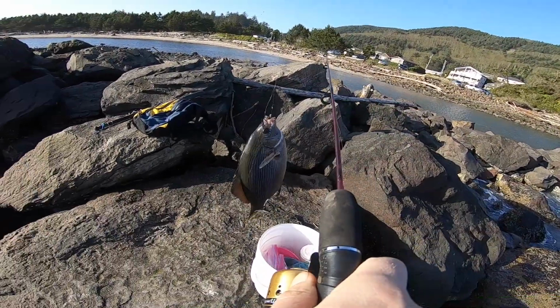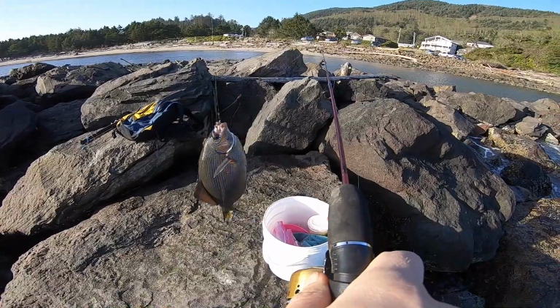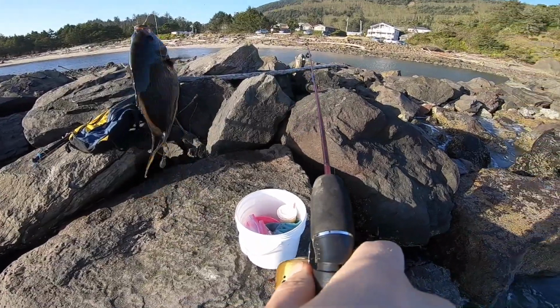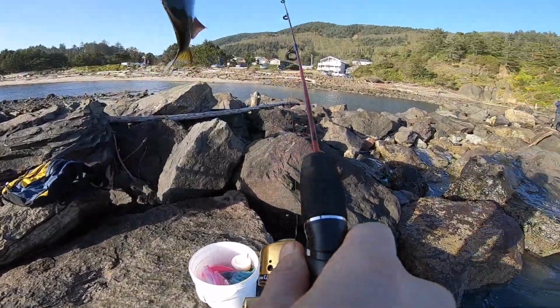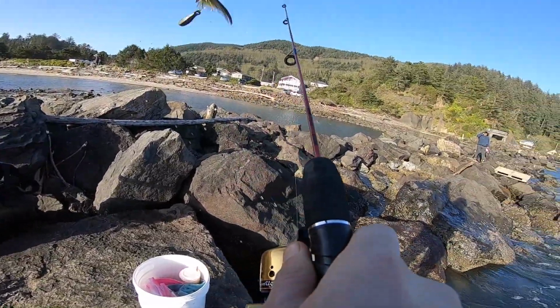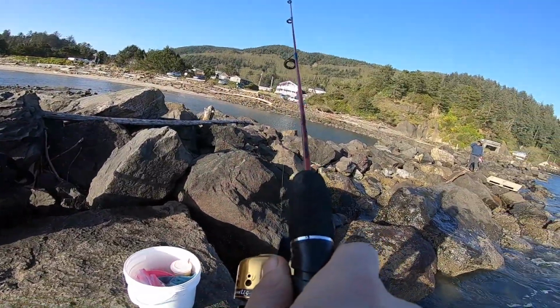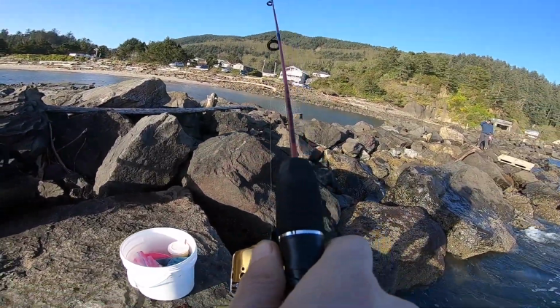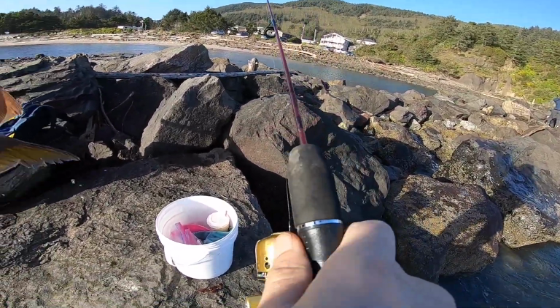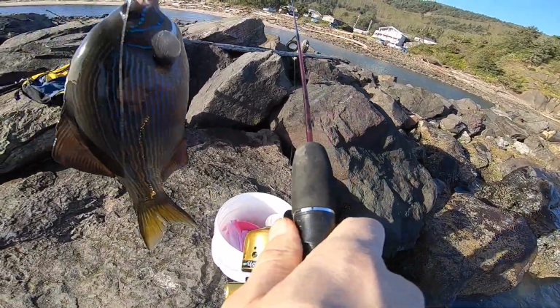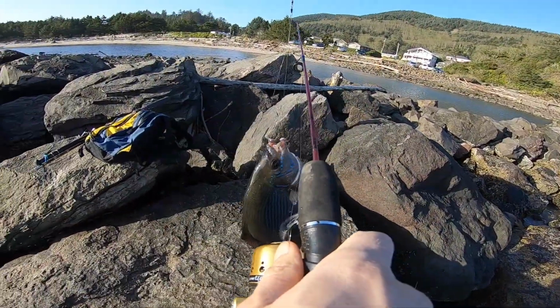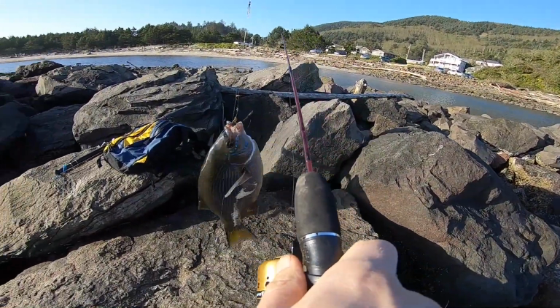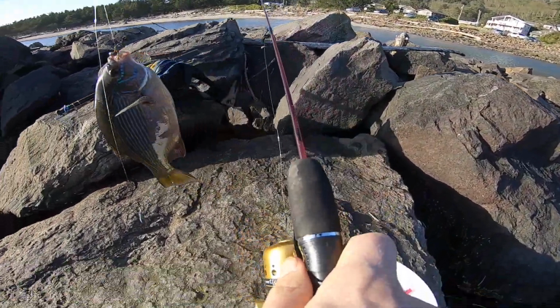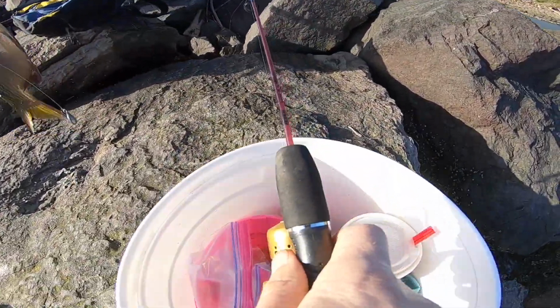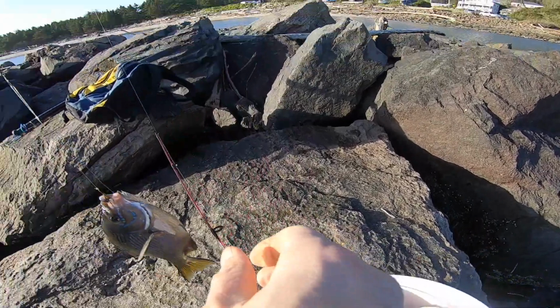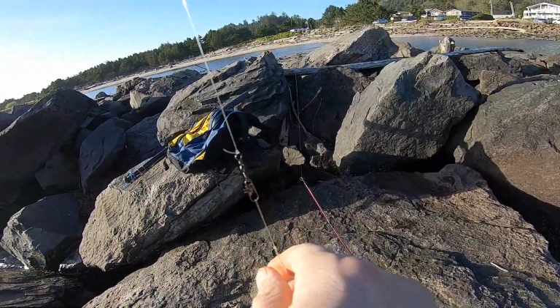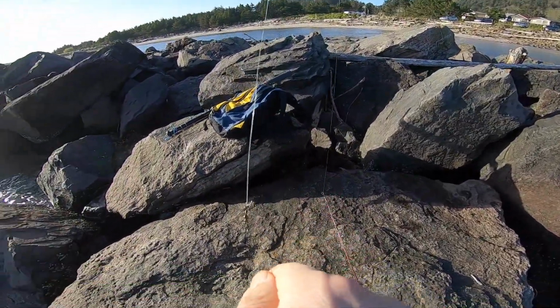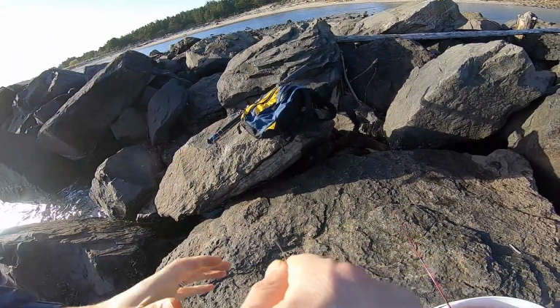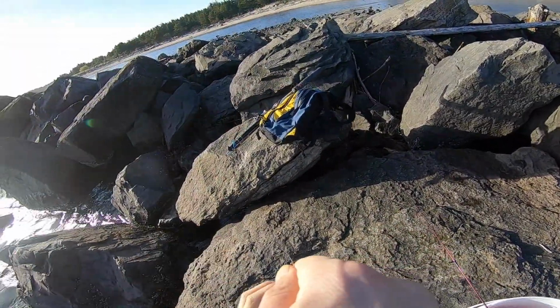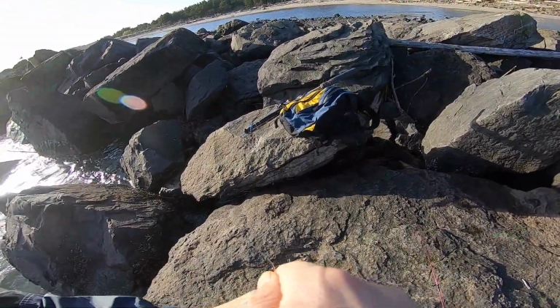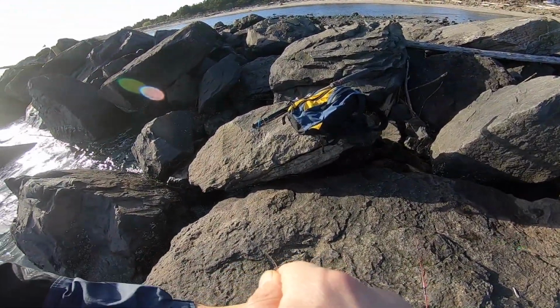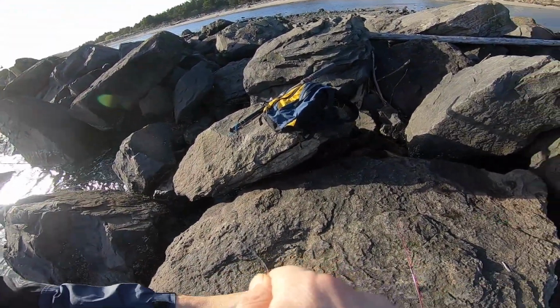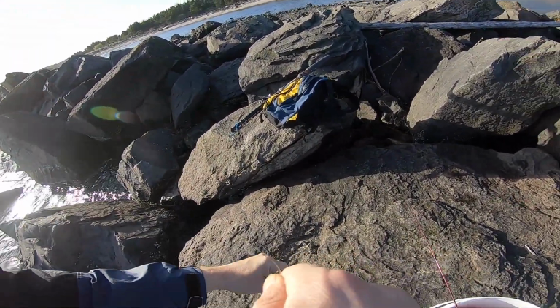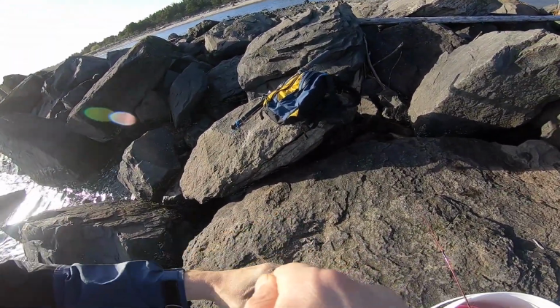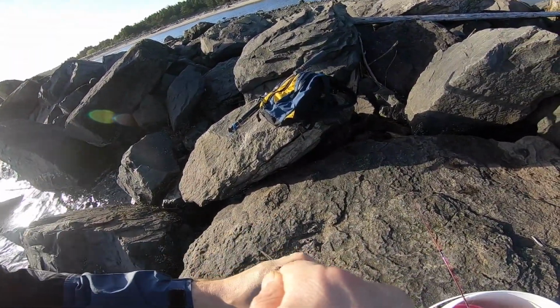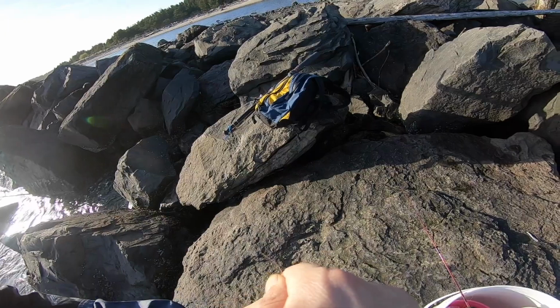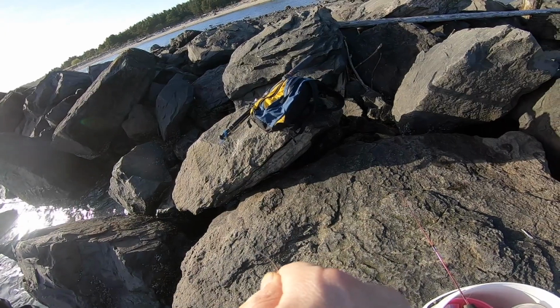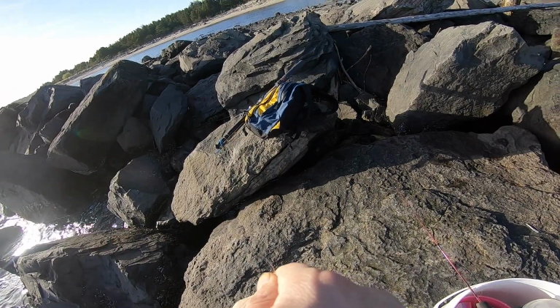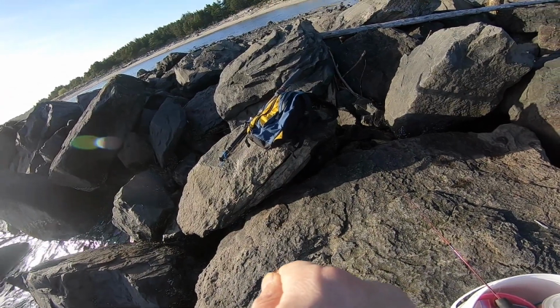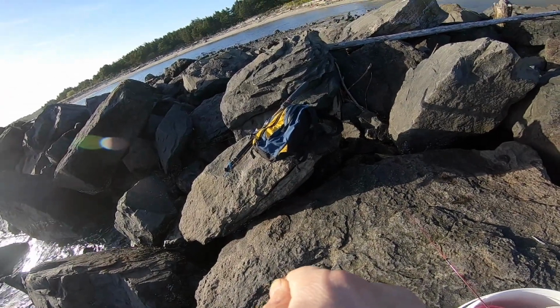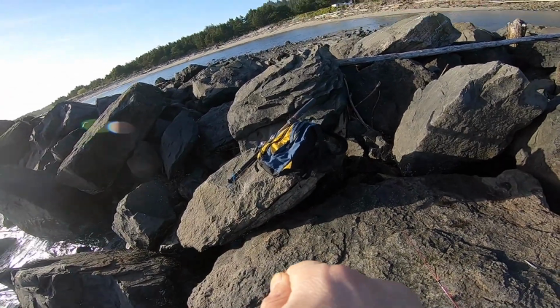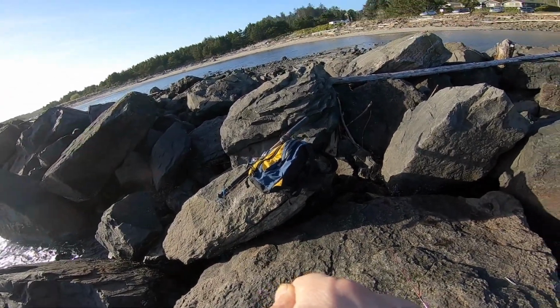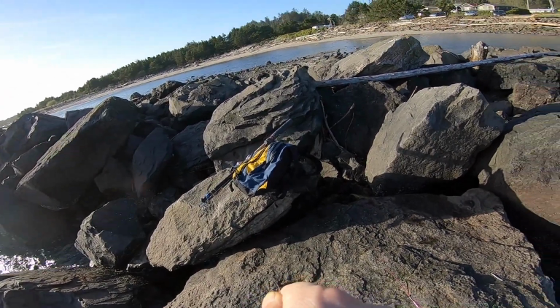Look at the size of this thing! That's a nice fish. You know, they come in schools, you know that.